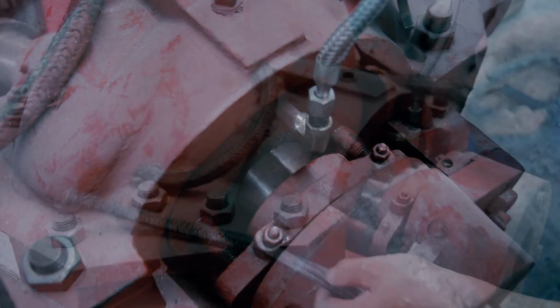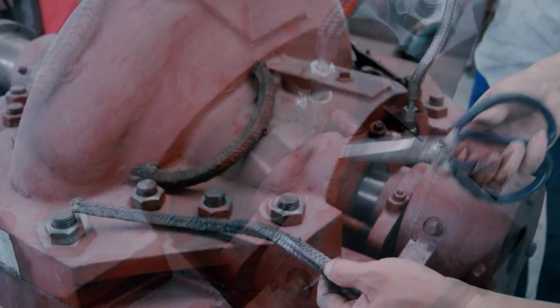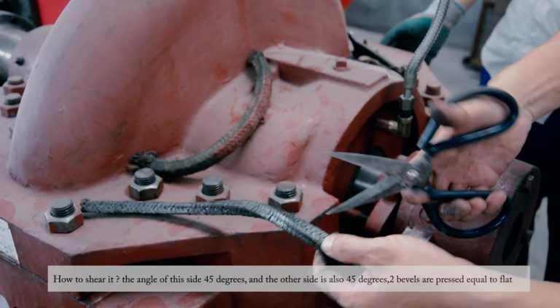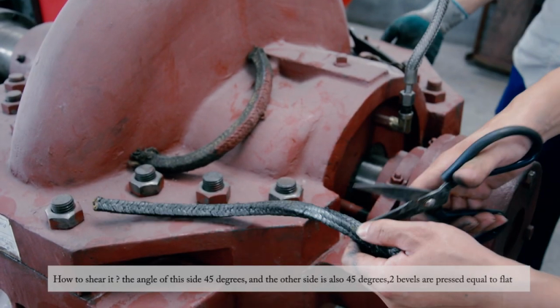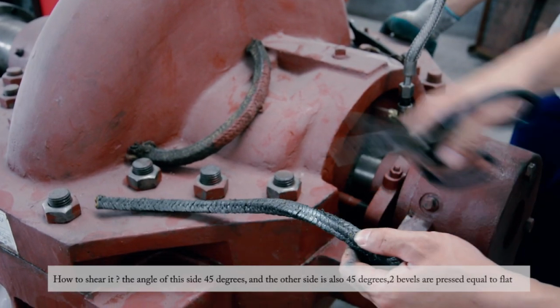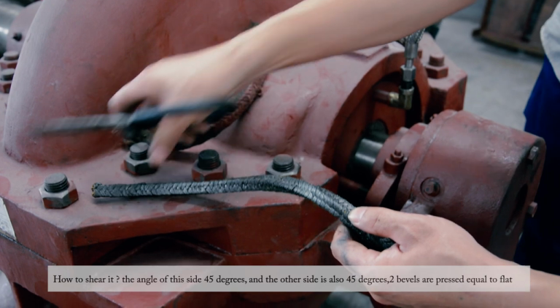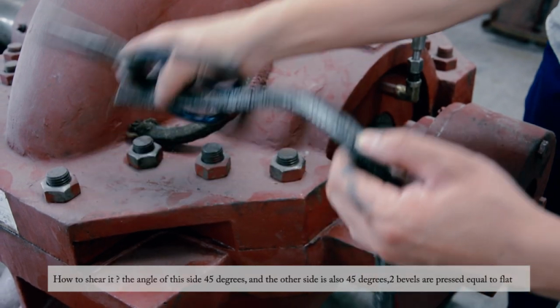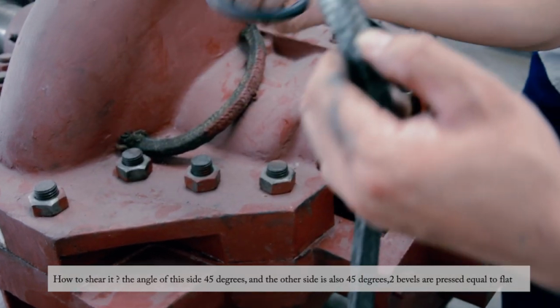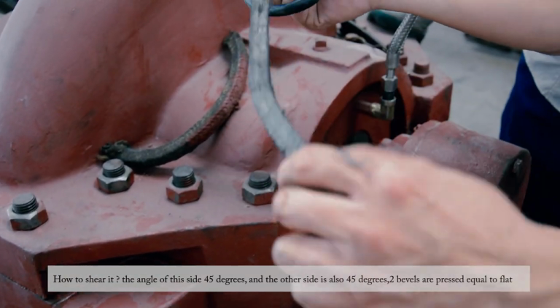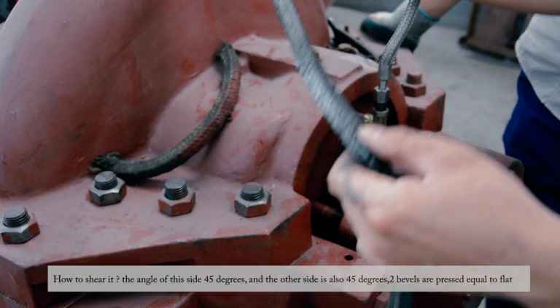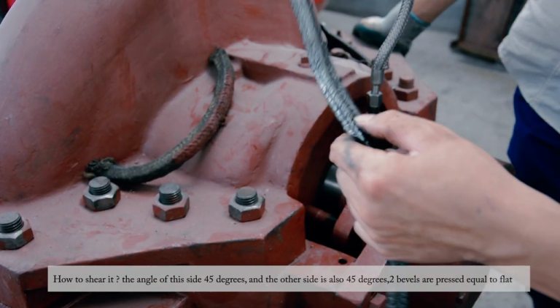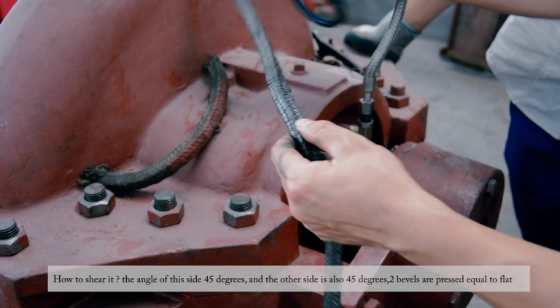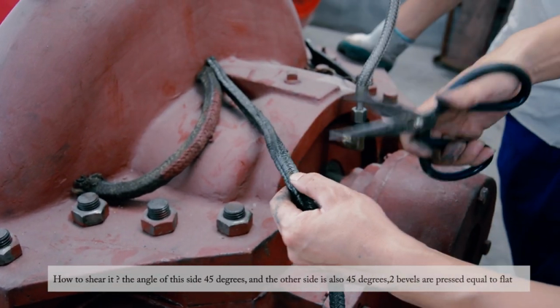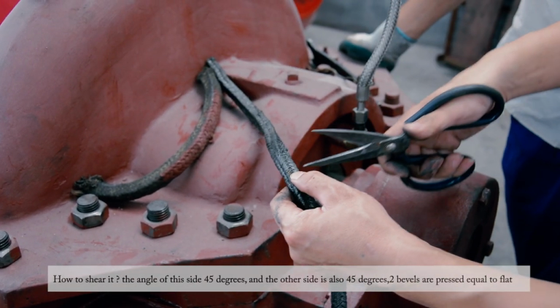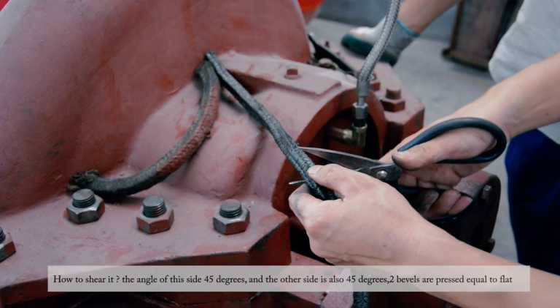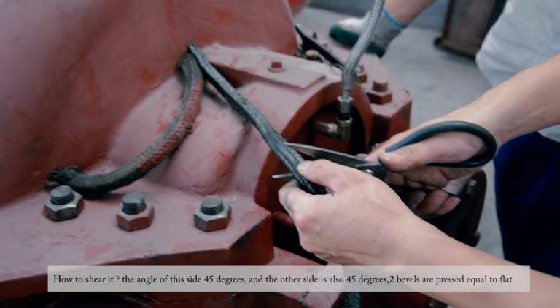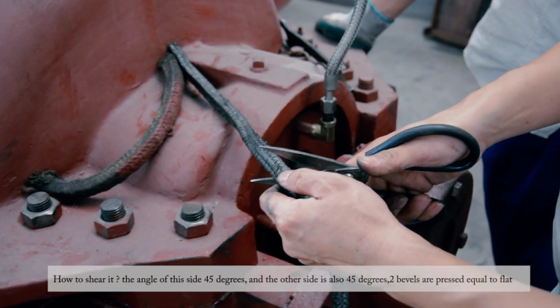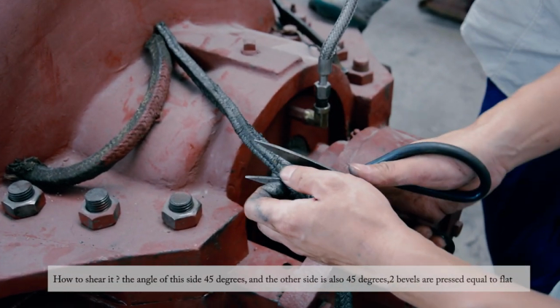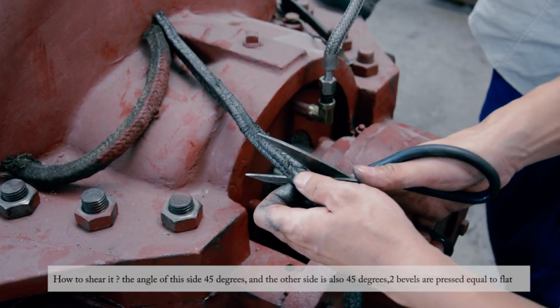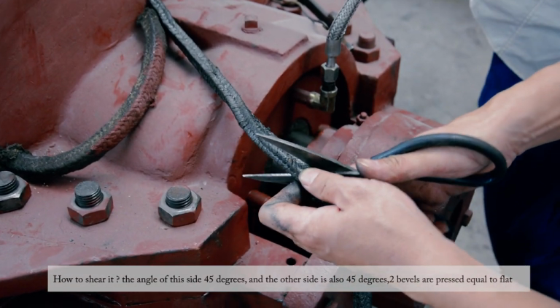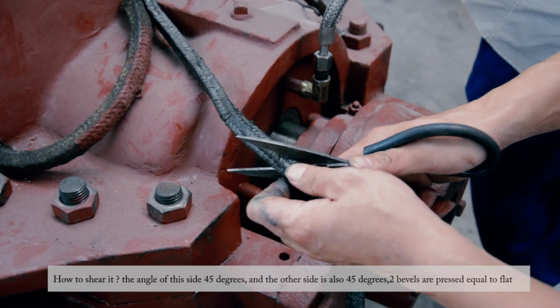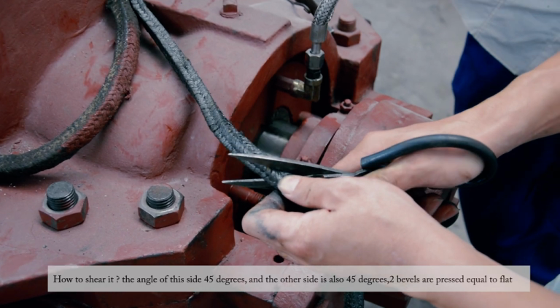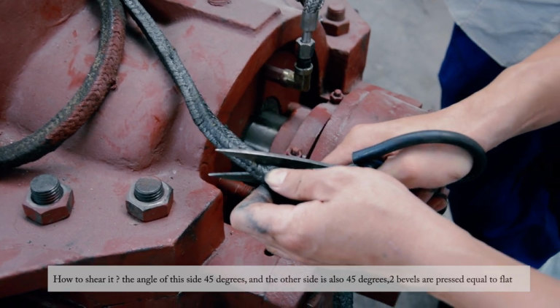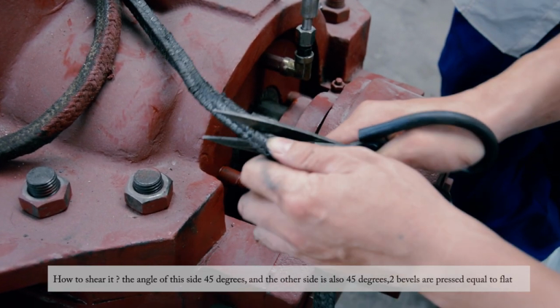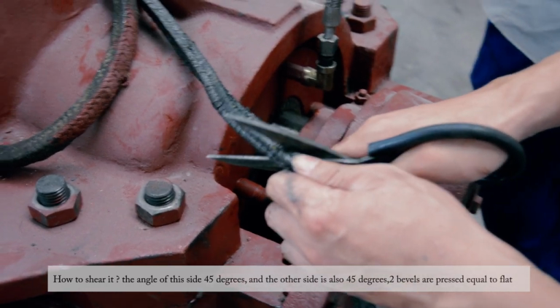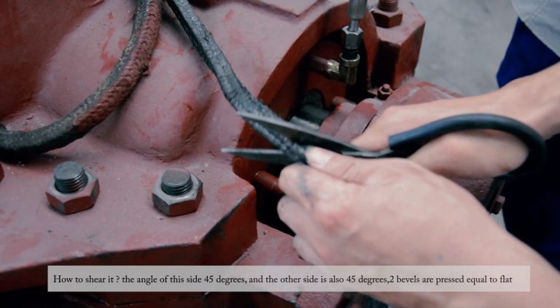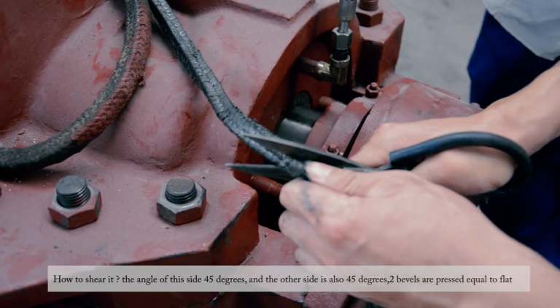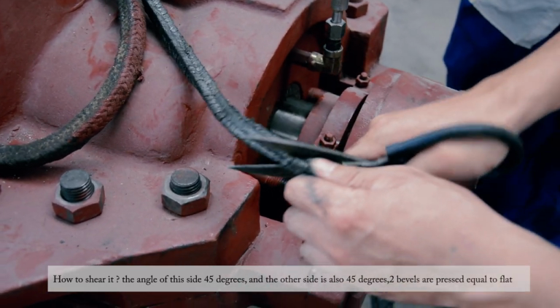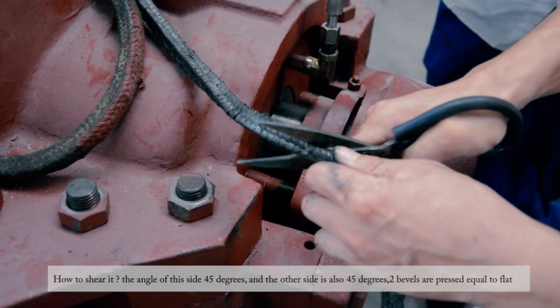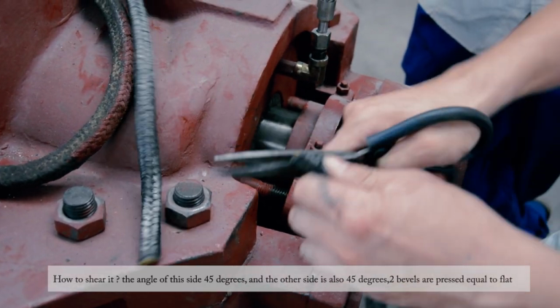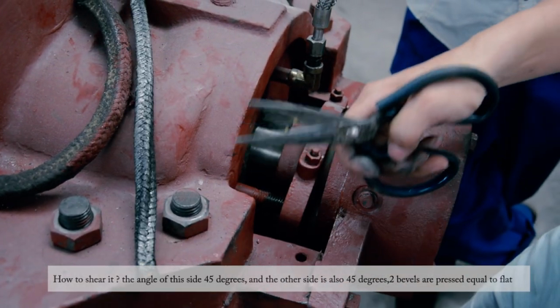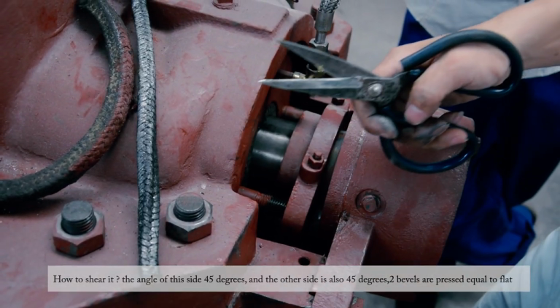When cutting the packing, the angle on this side is 45 degrees, and the outside cut is also 45 degrees, so both ends are cut at matching 45-degree angles.